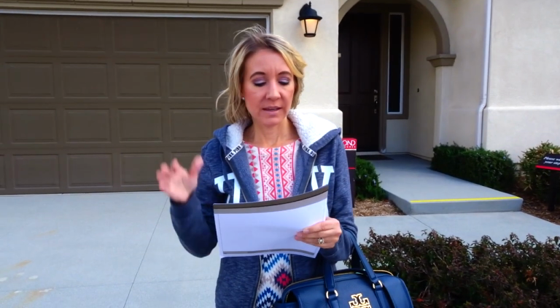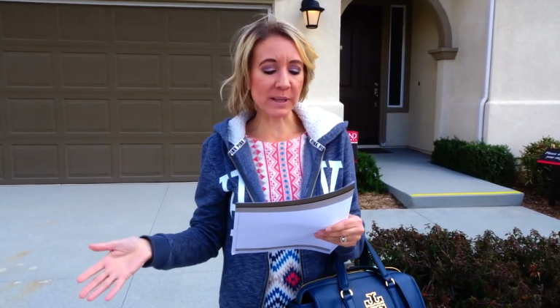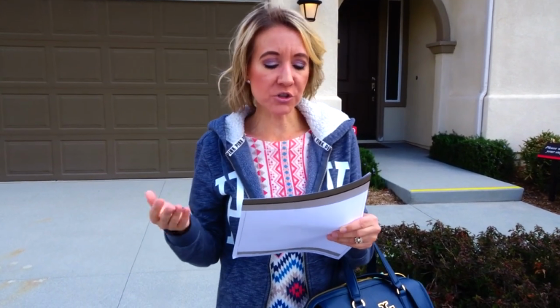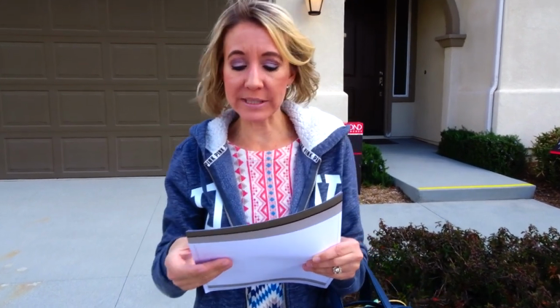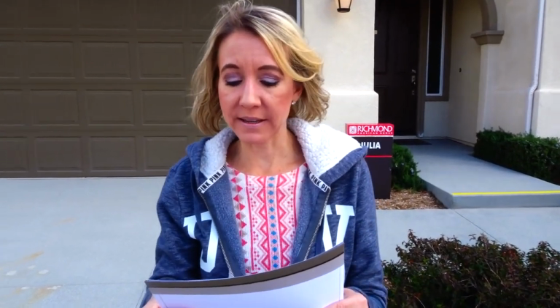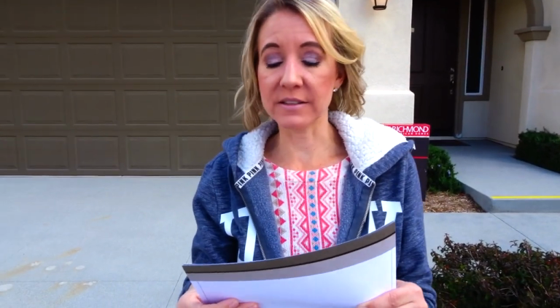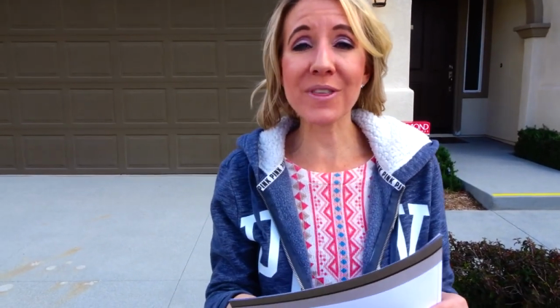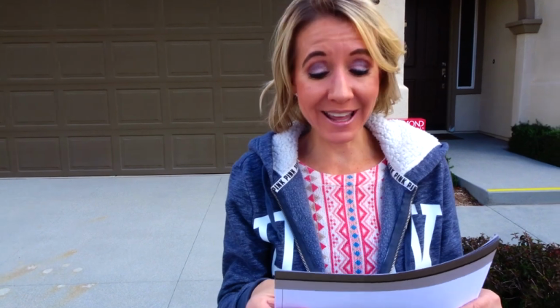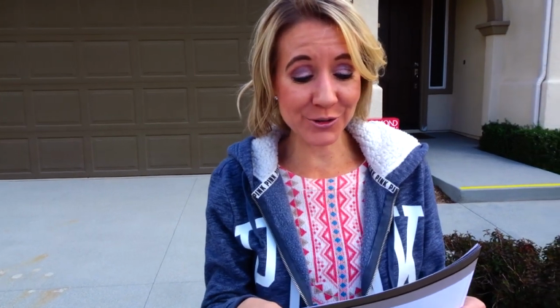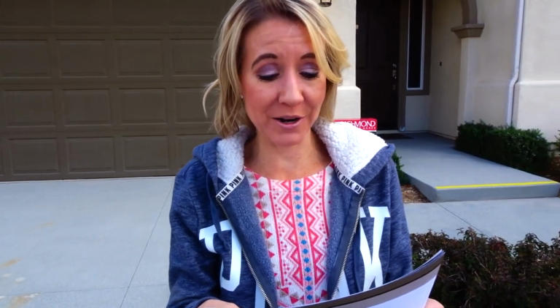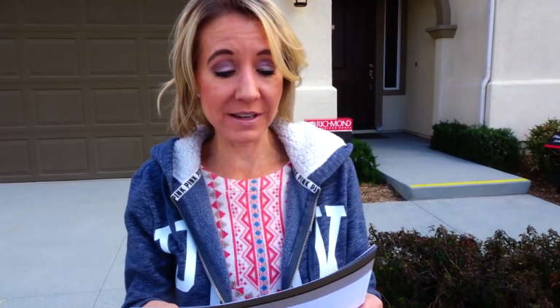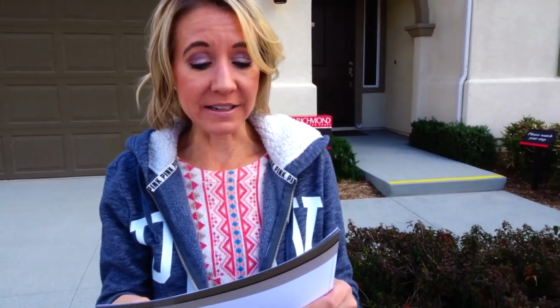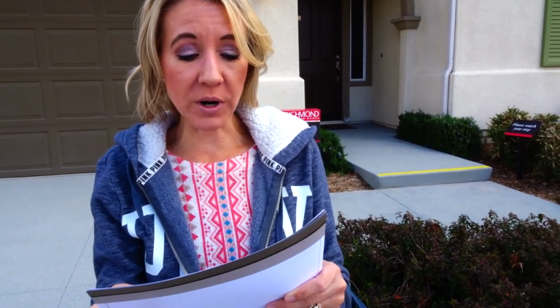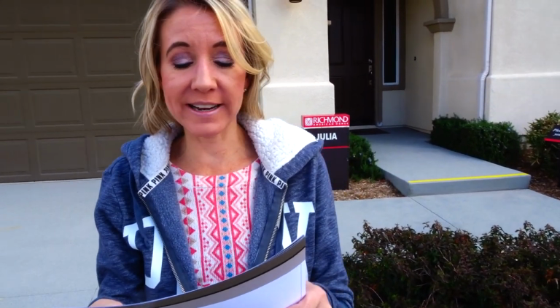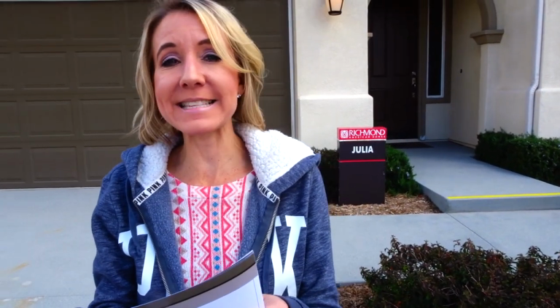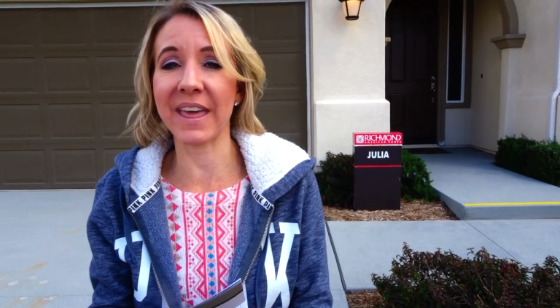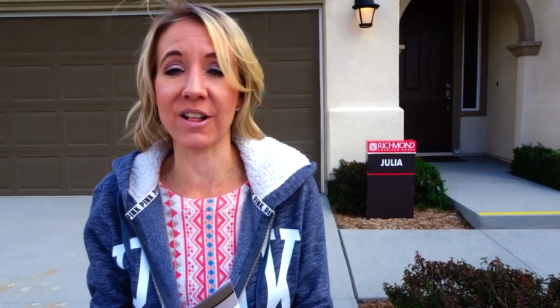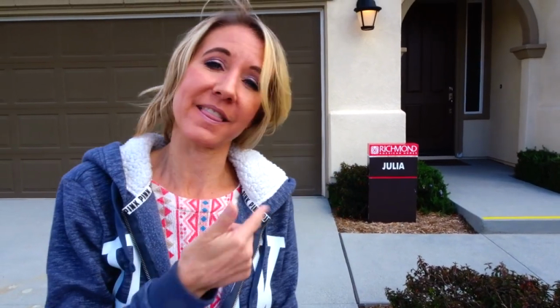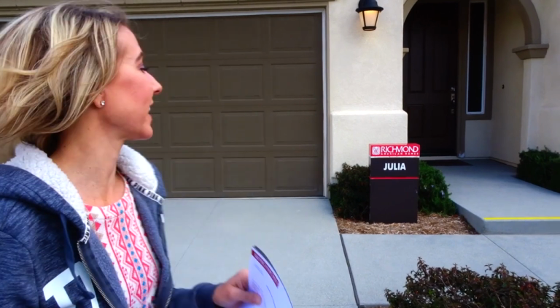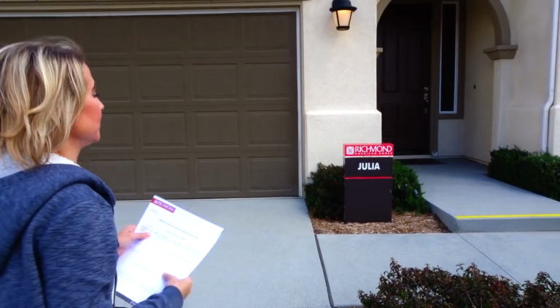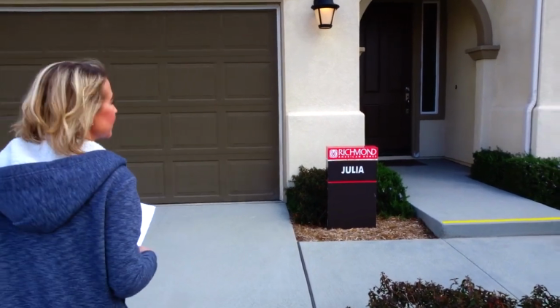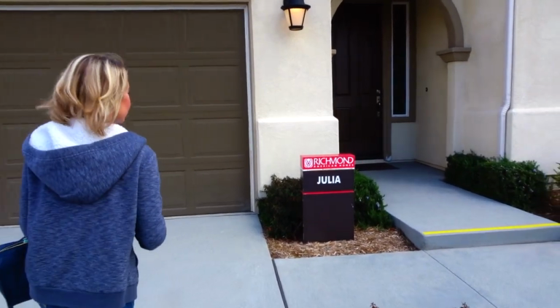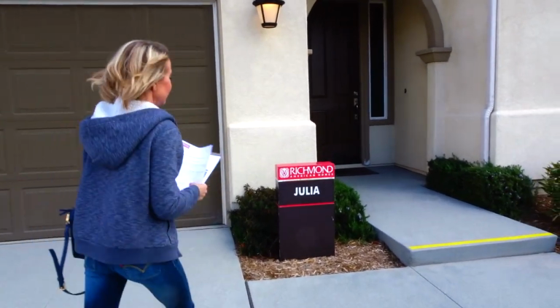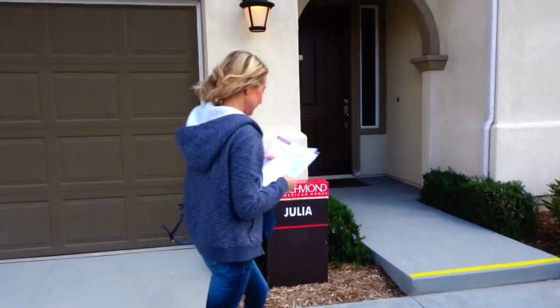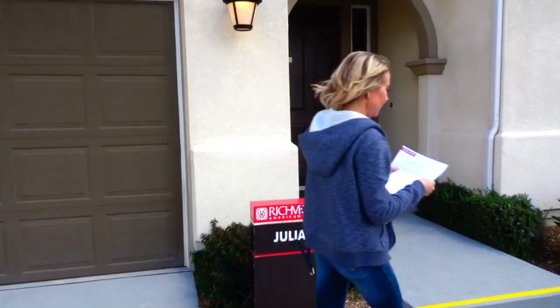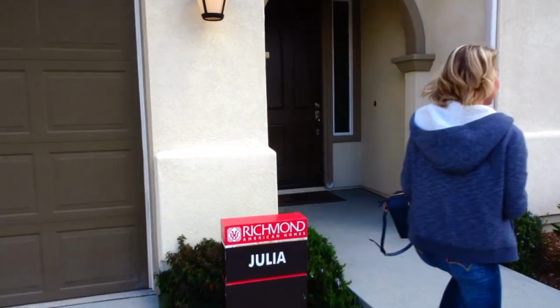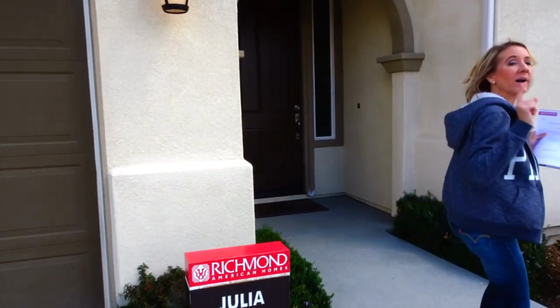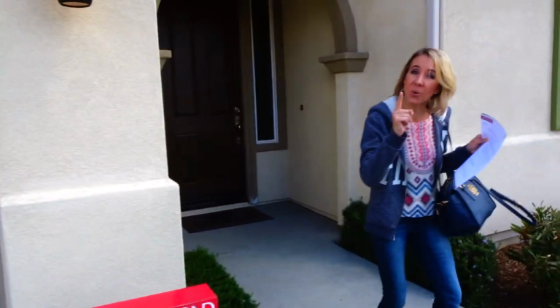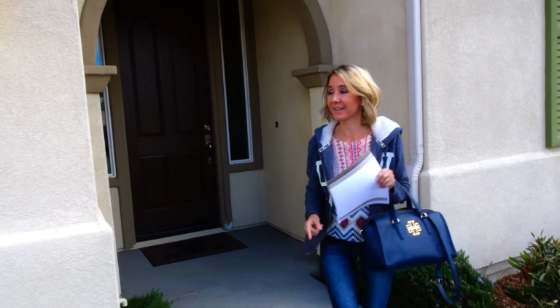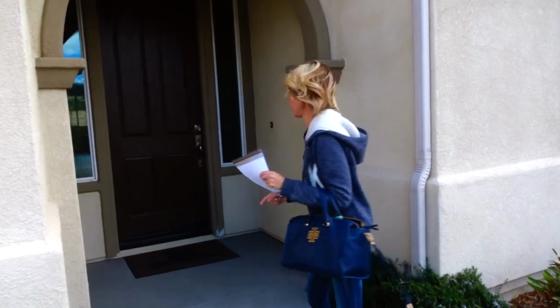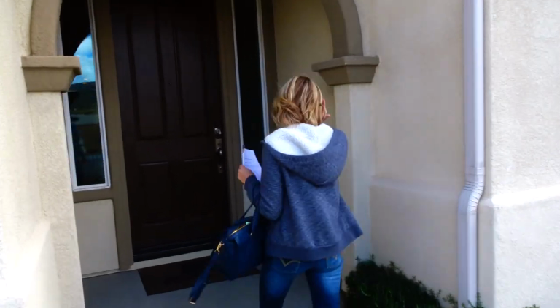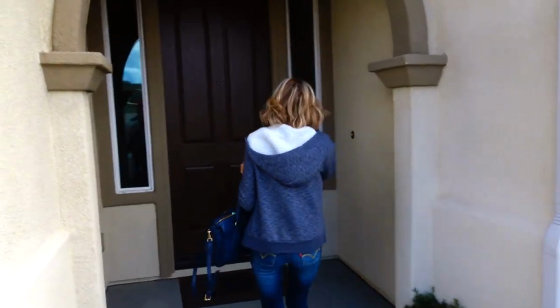This plan is called Julia. It is 2,800 square feet and it is $487,000. Let's check it out! 2,800 square feet — that's a big footprint.